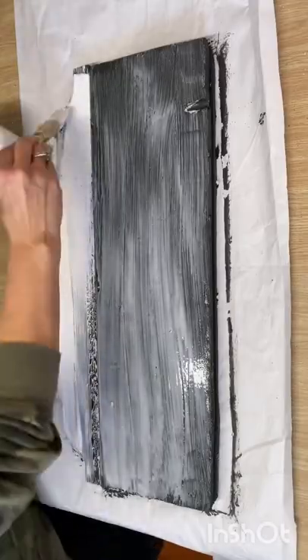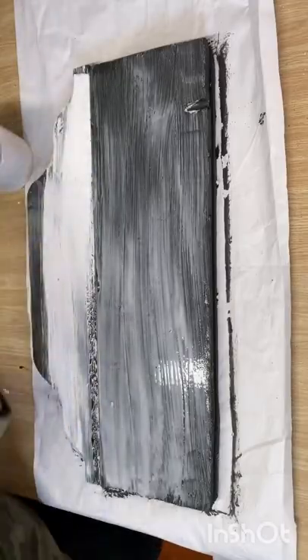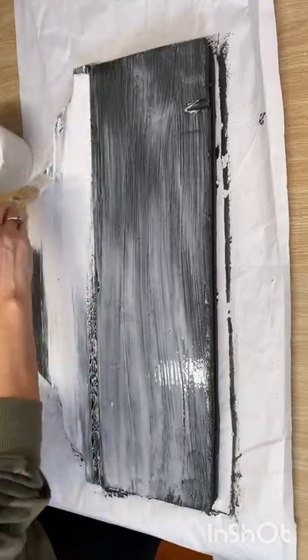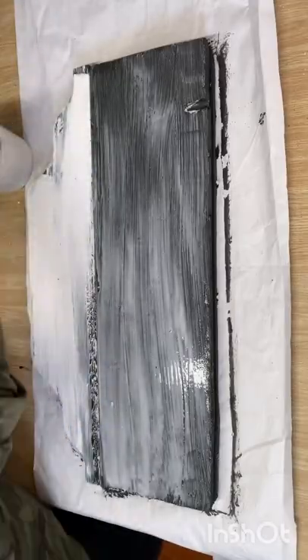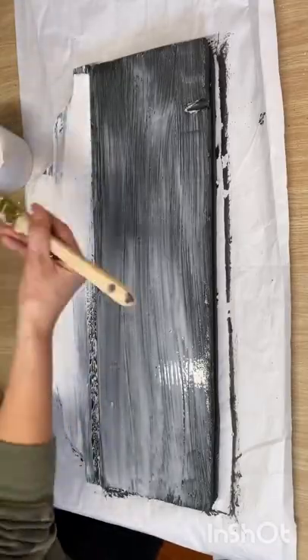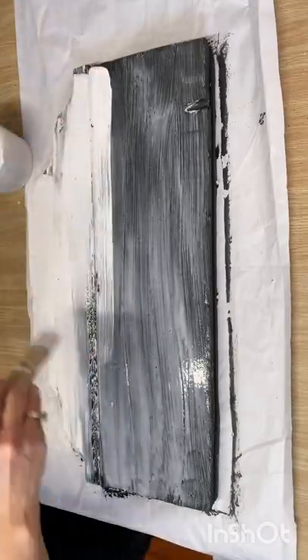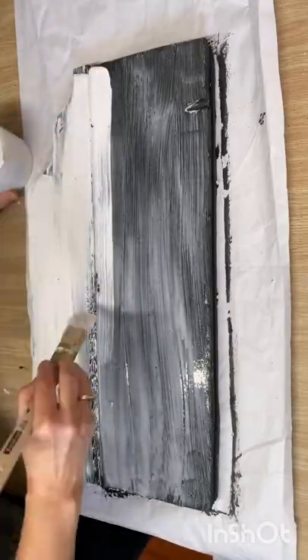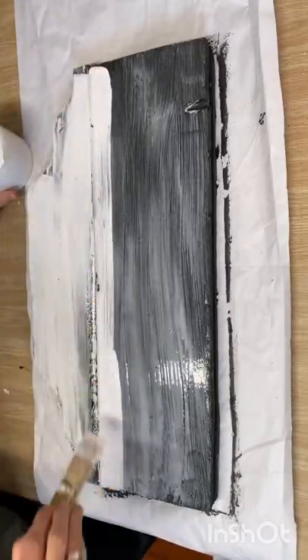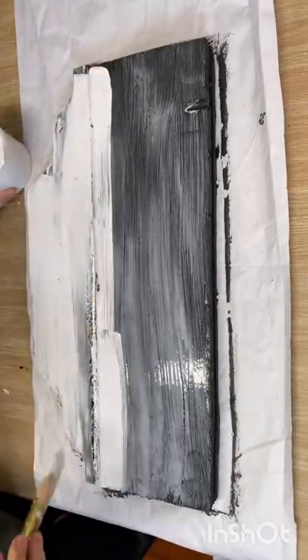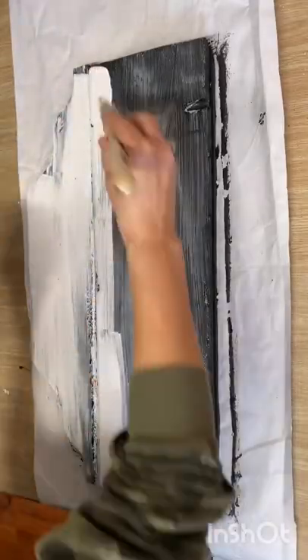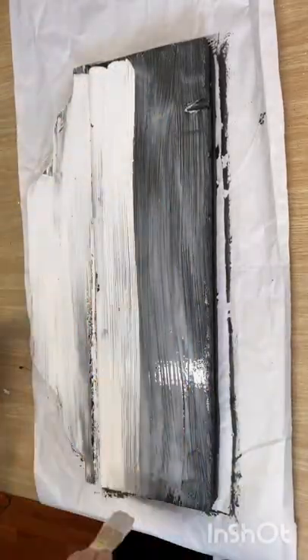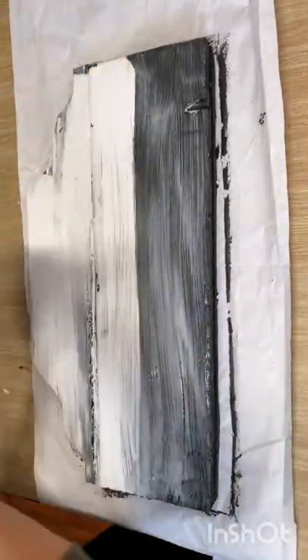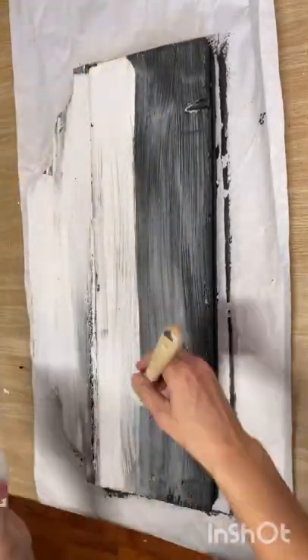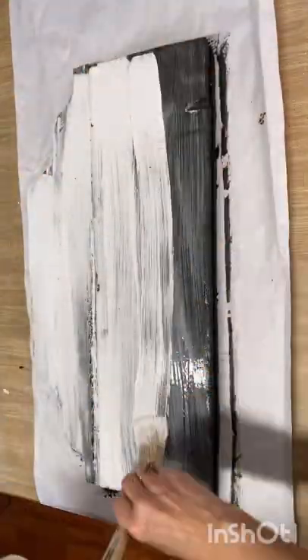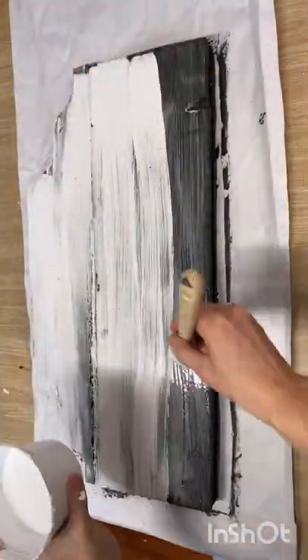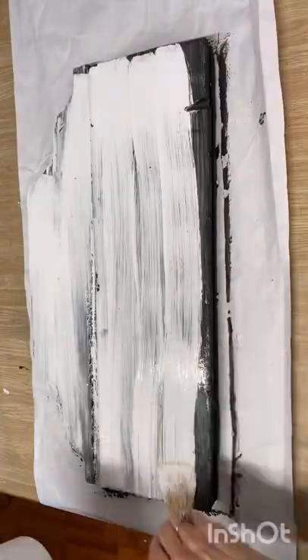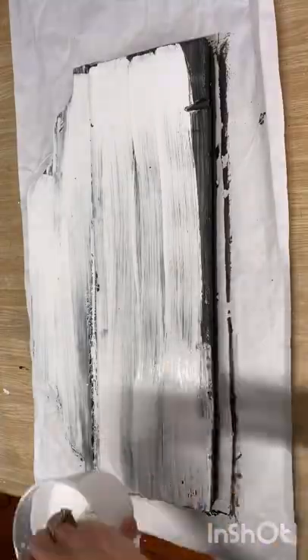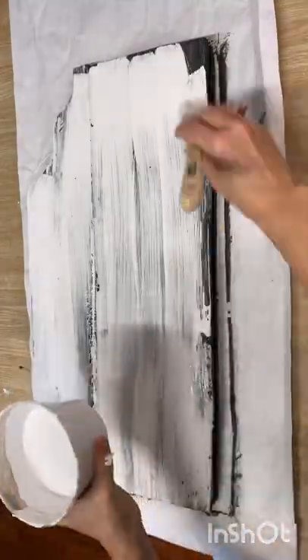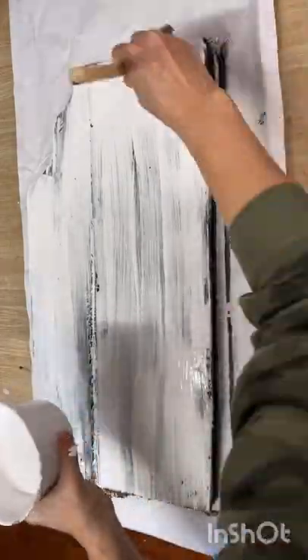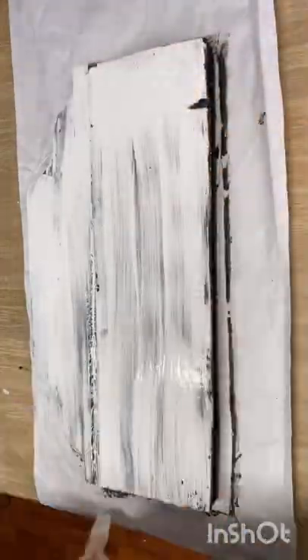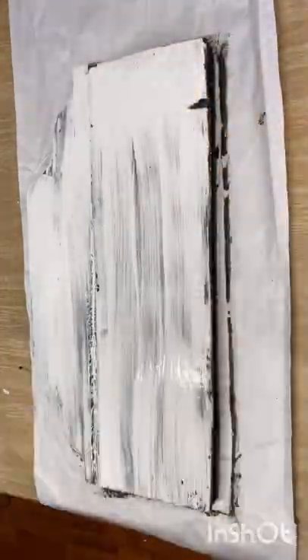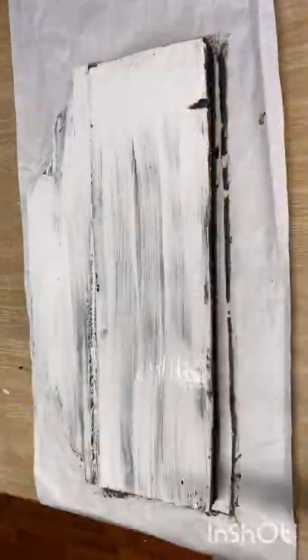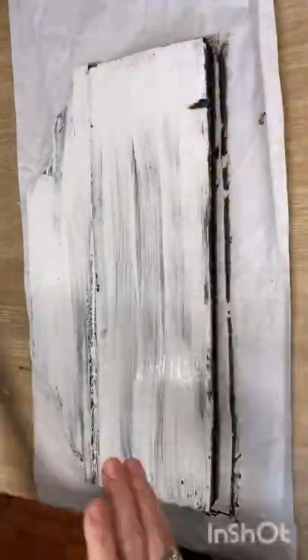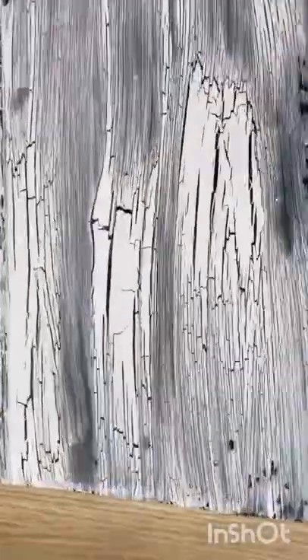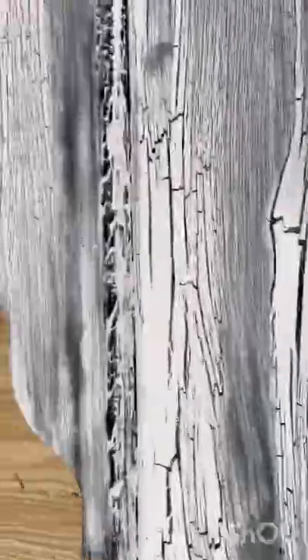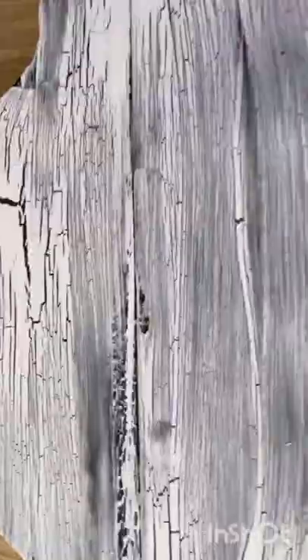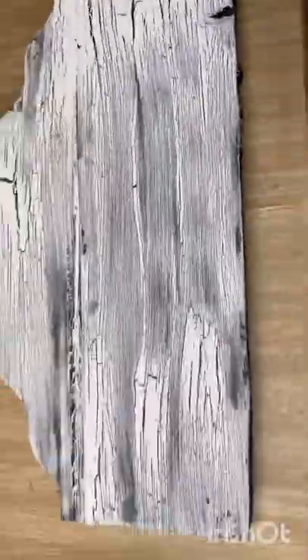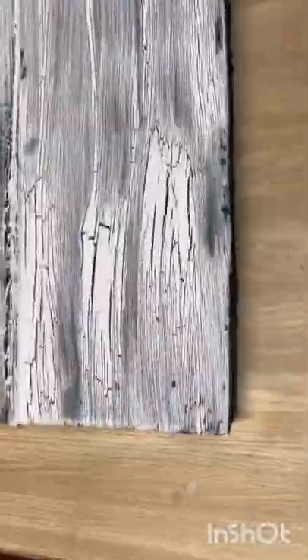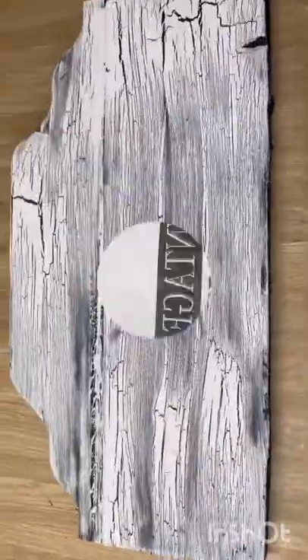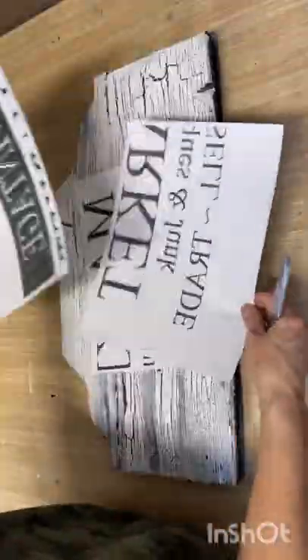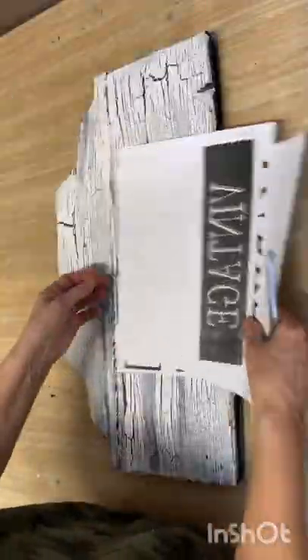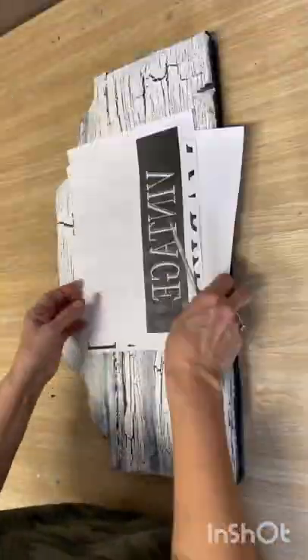If you've never tried this technique you need to give it a try — it makes a fantastic base for your signs. Isn't that crackle fantastic?